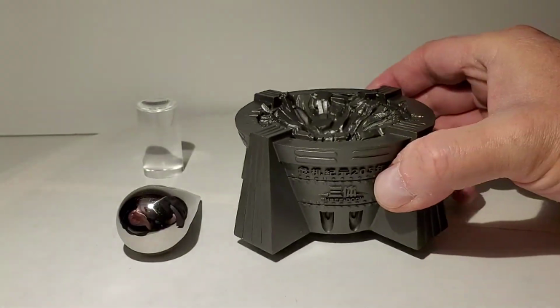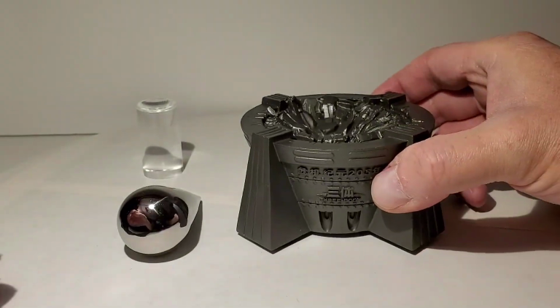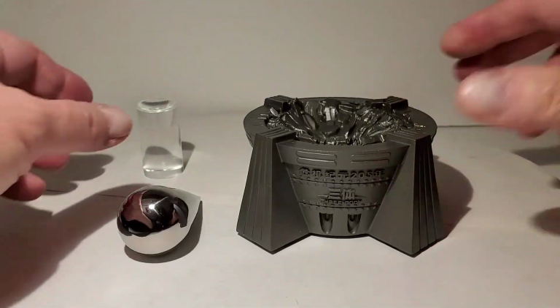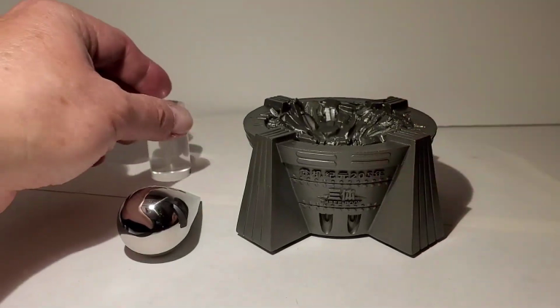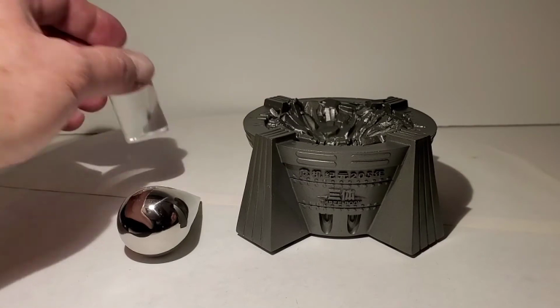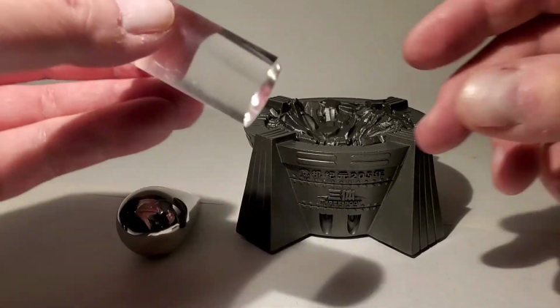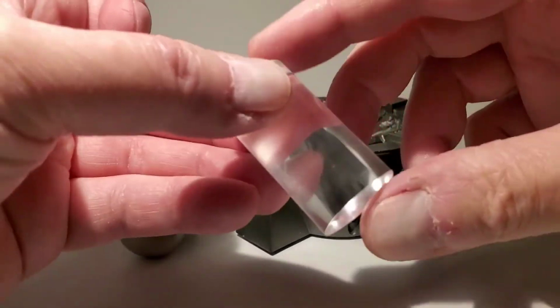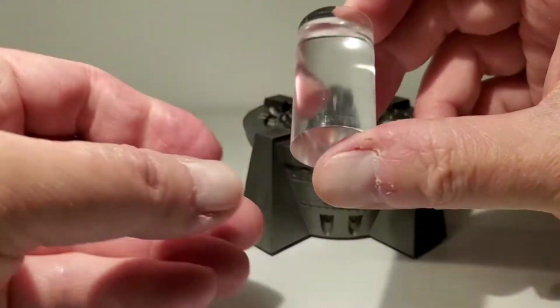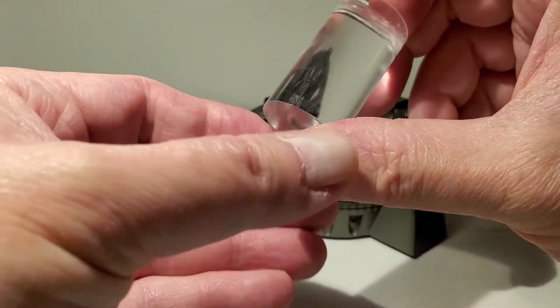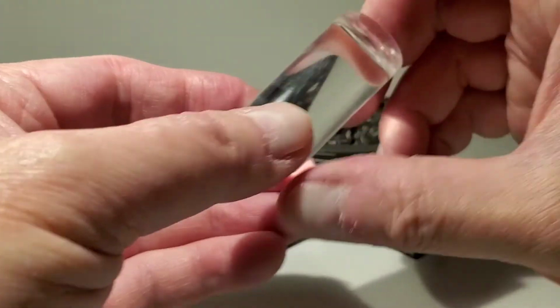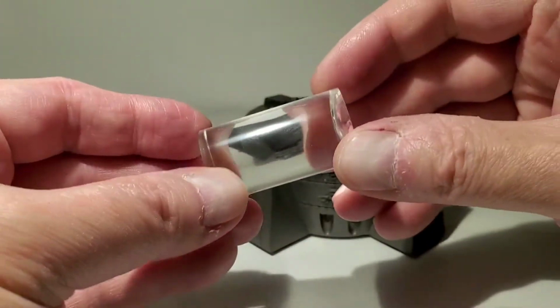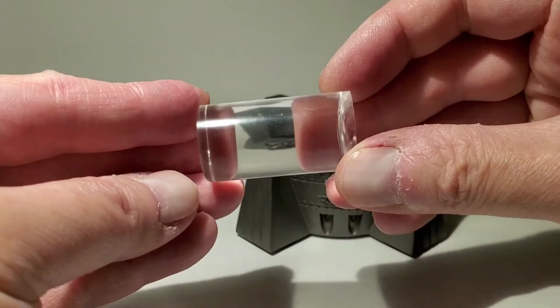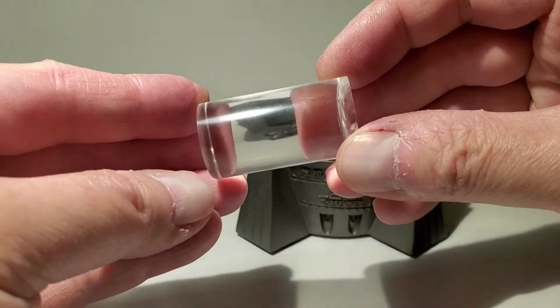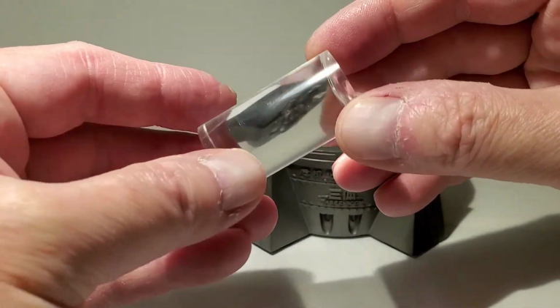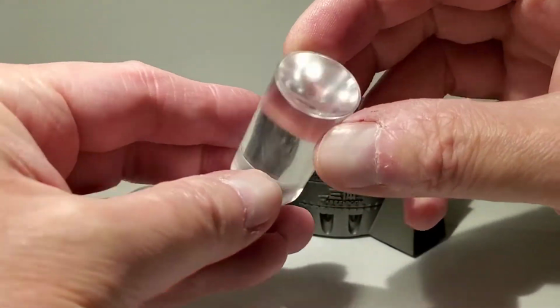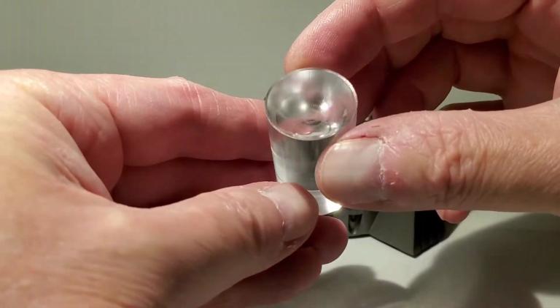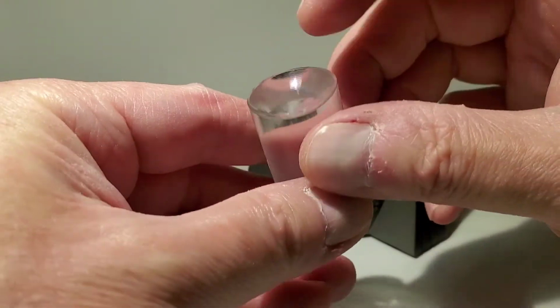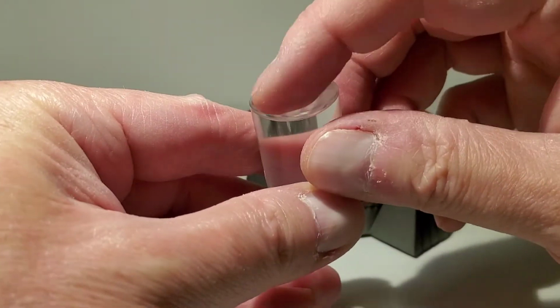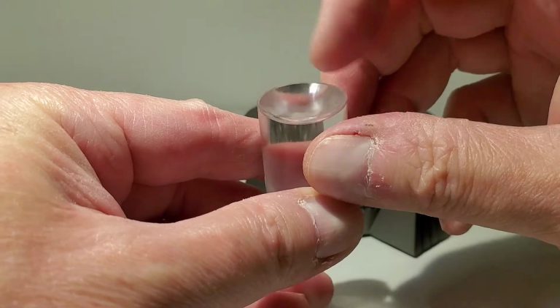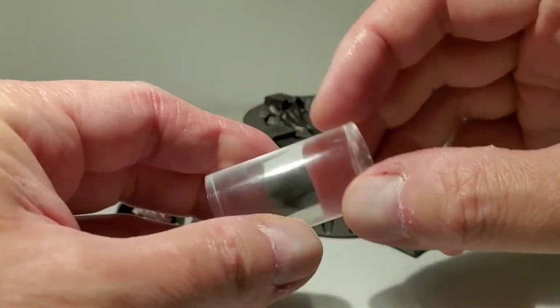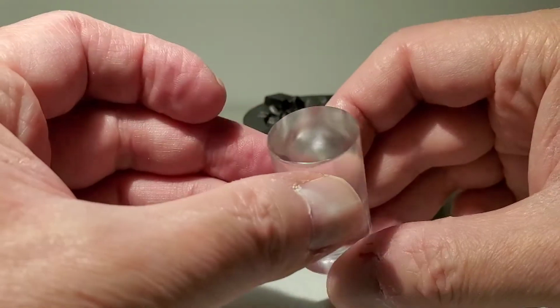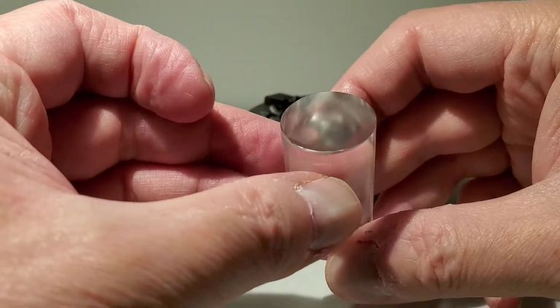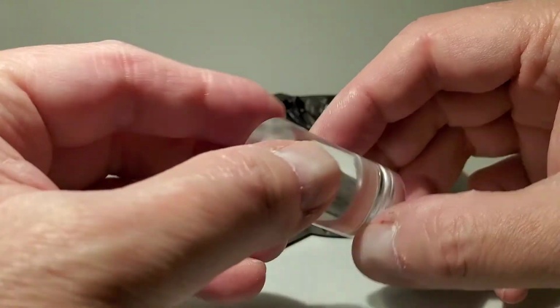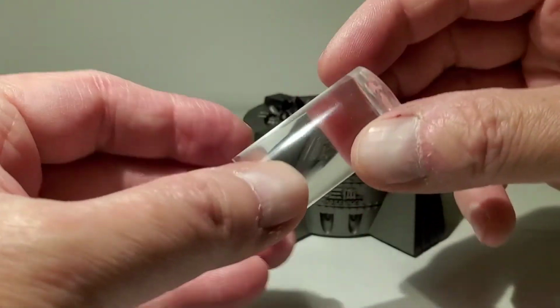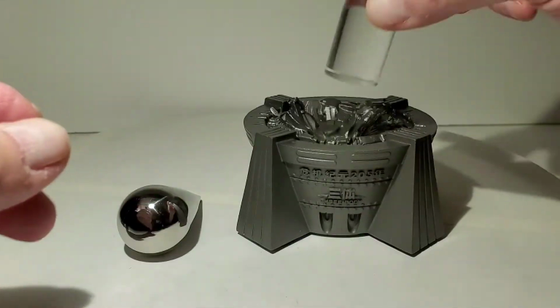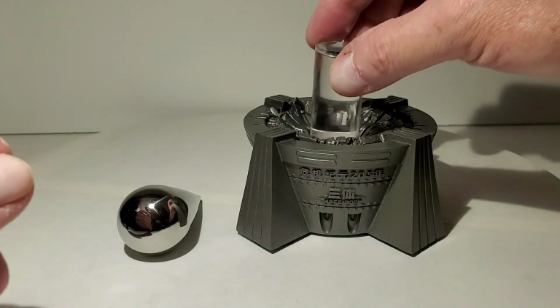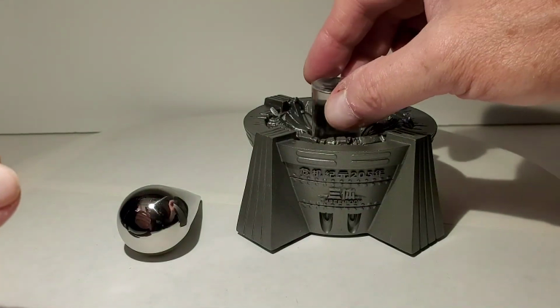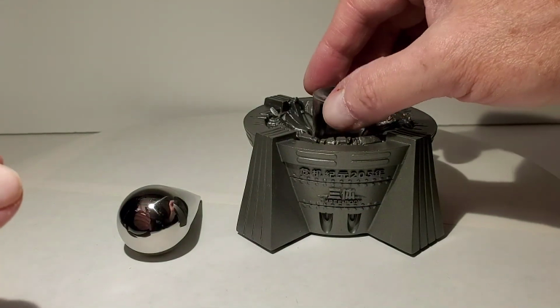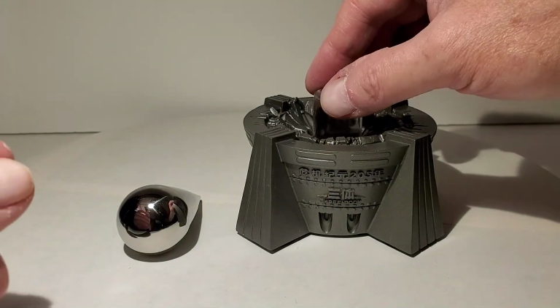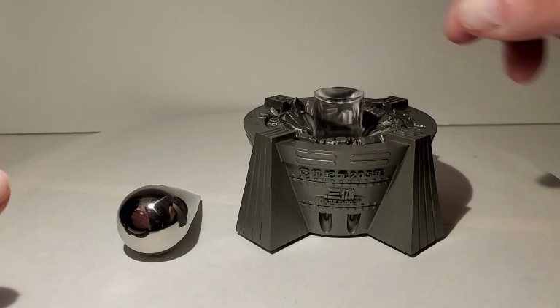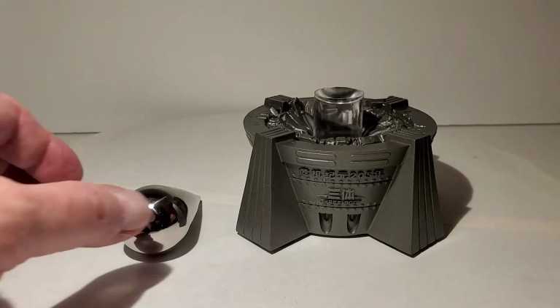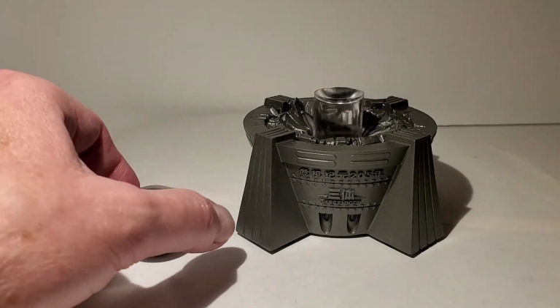Then we've got this piece — it's just a piece of acrylic and it's the base. You can see it's curved on one end and flat here, so it just fits down inside the base like this.